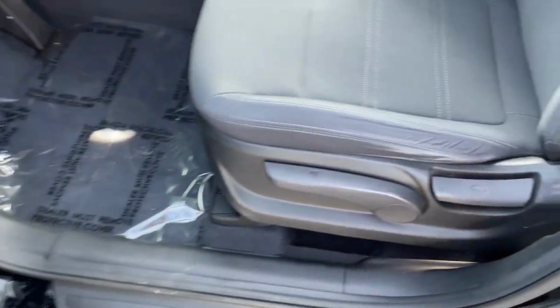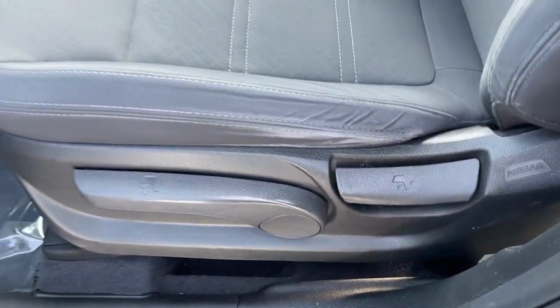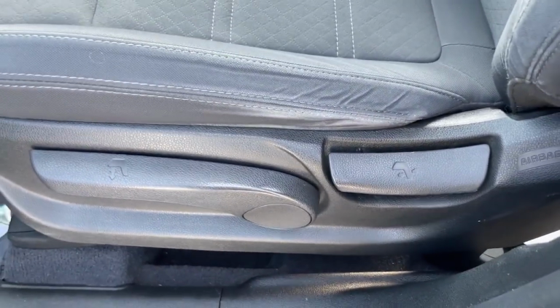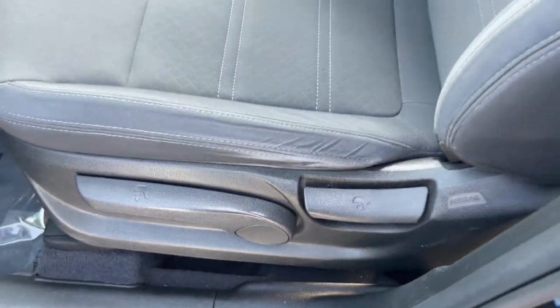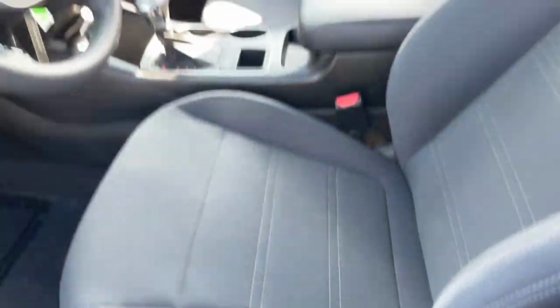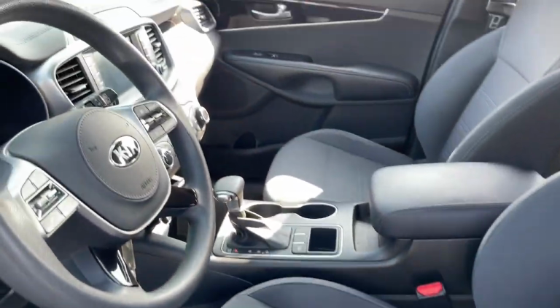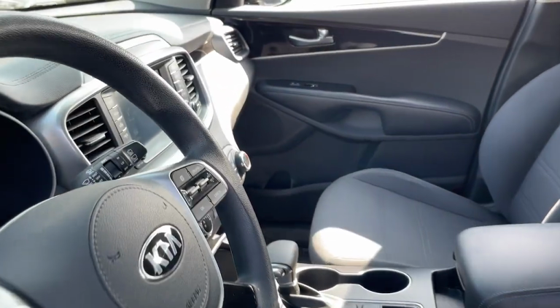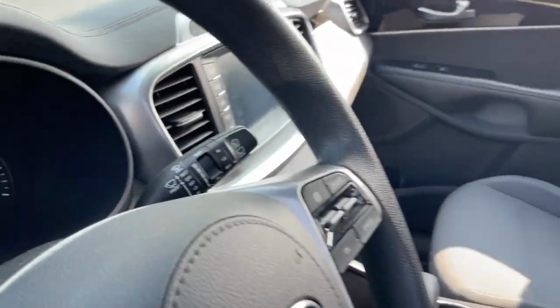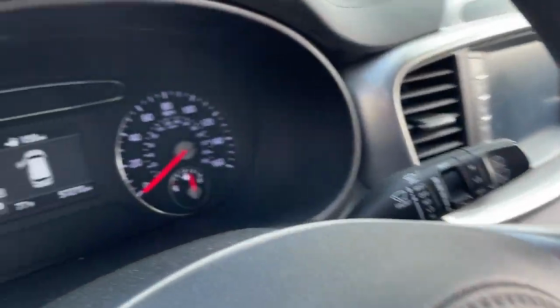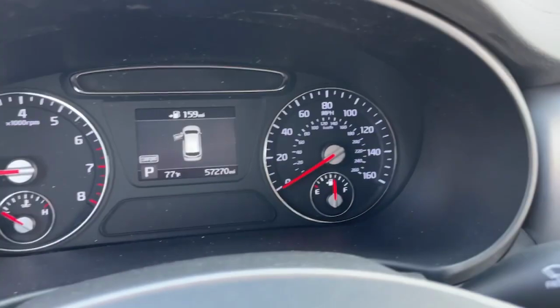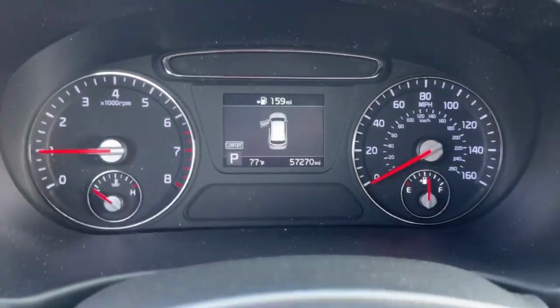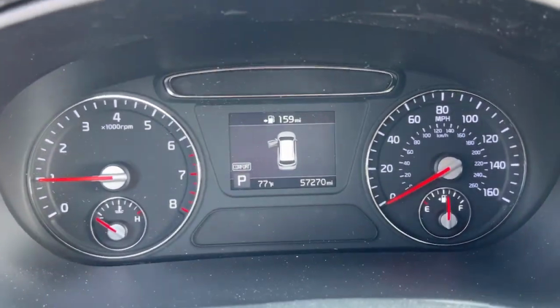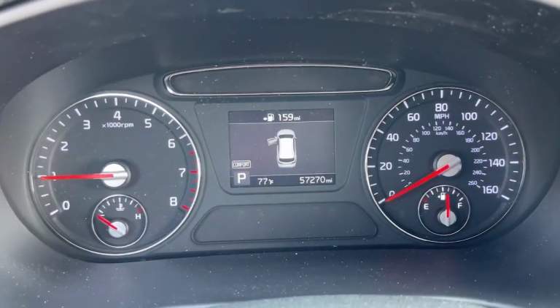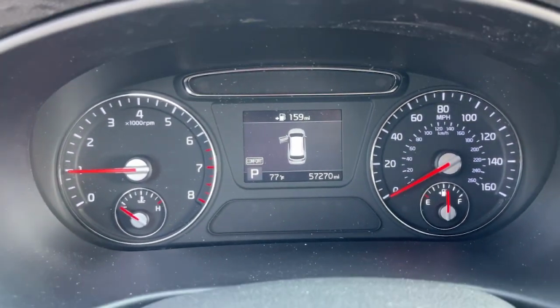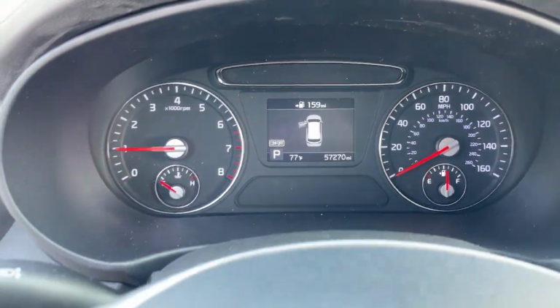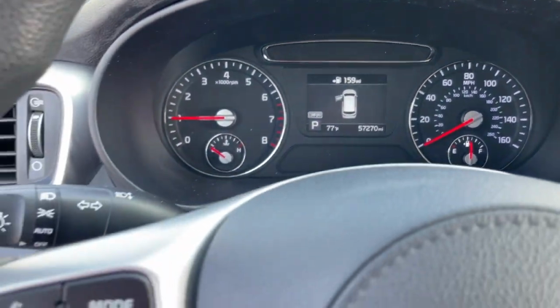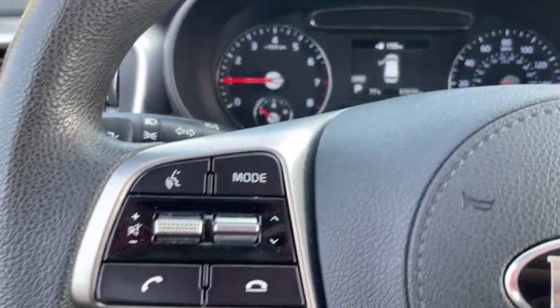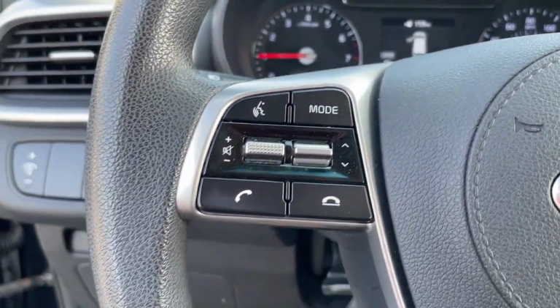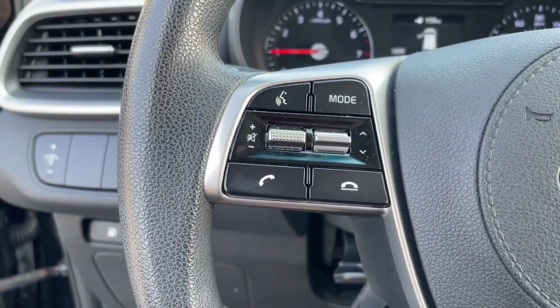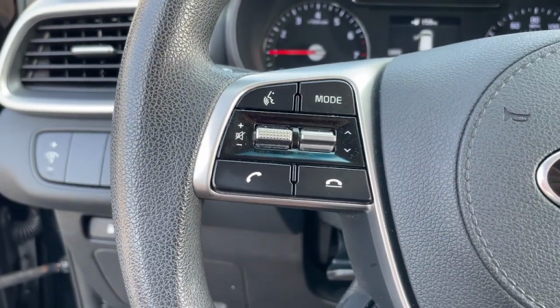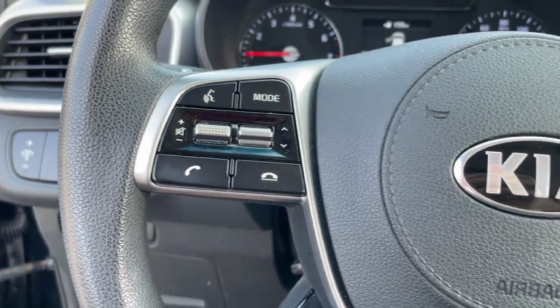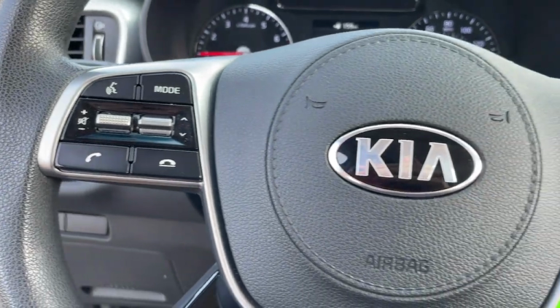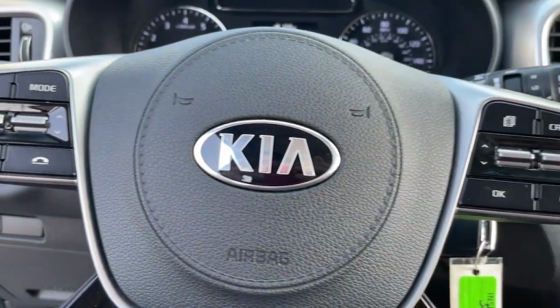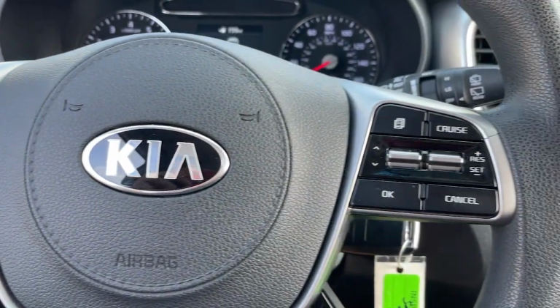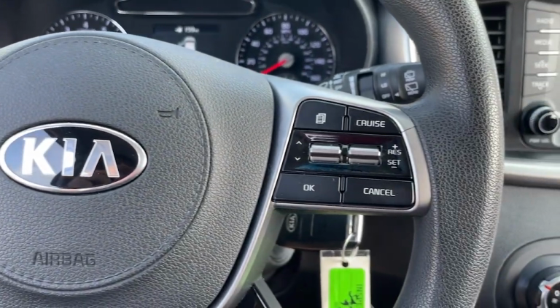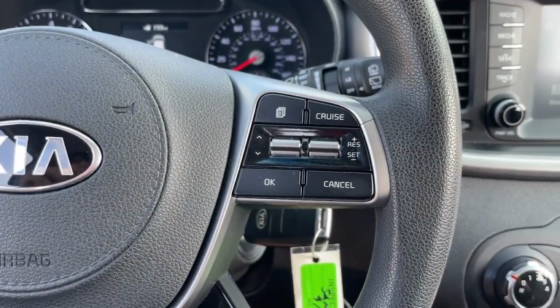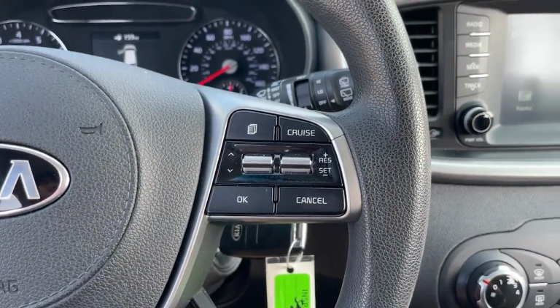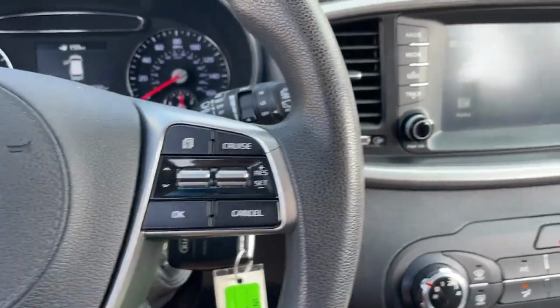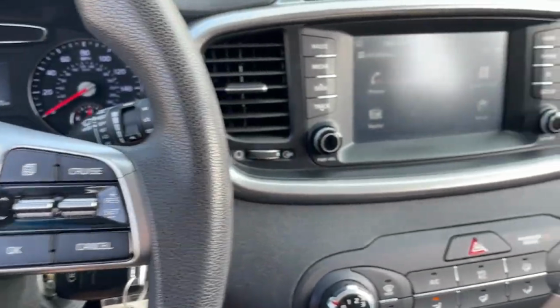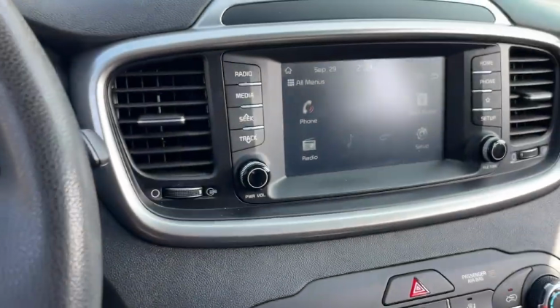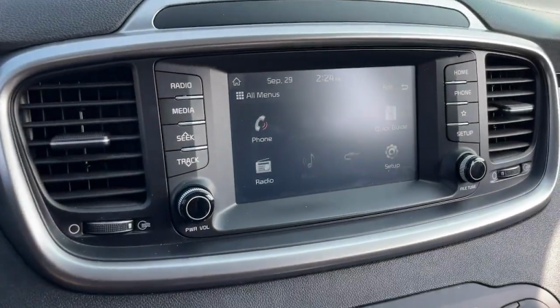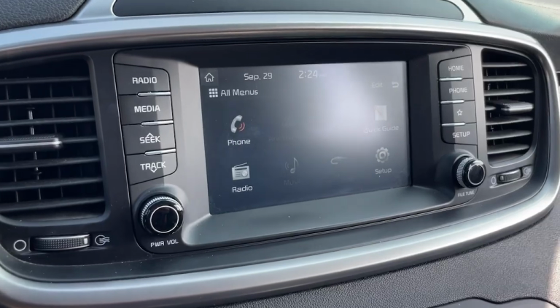Apple CarPlay and/or Android Auto, keyless entry, heated mirrors, backup camera, steering wheel audio controls, electronic stability control, aluminum wheels, third-row seat, alarm, and rear spoiler.